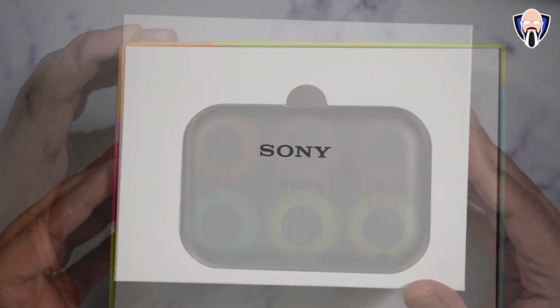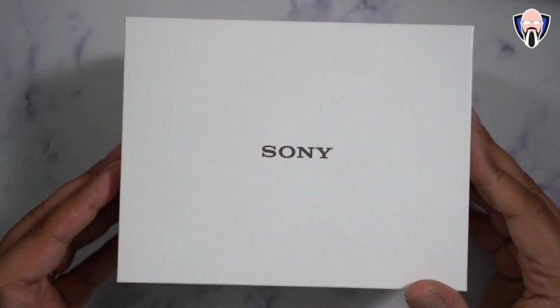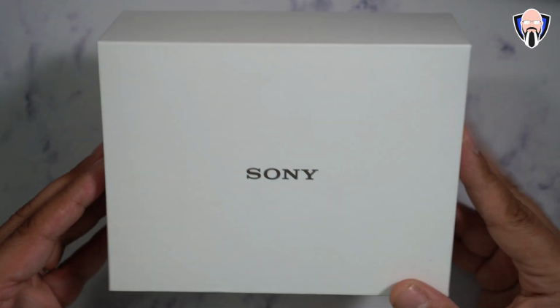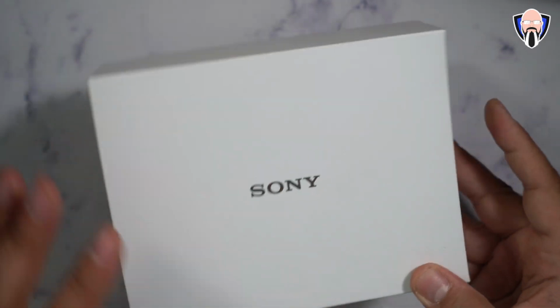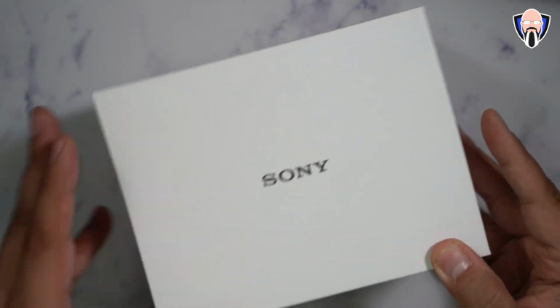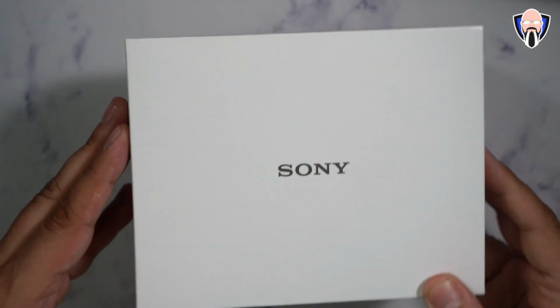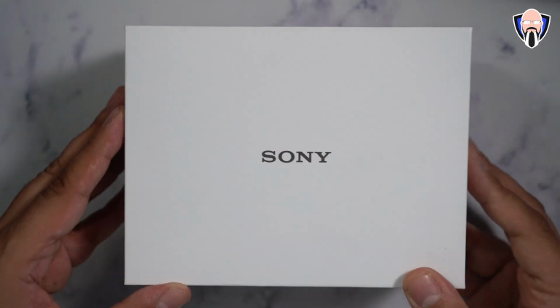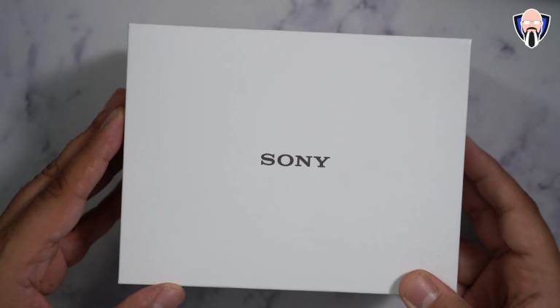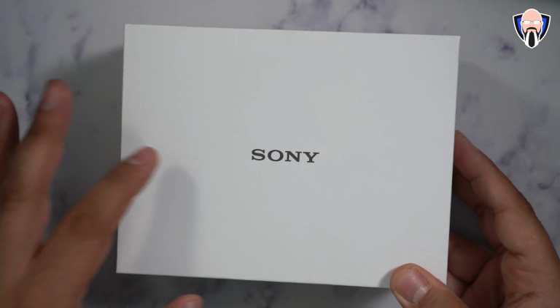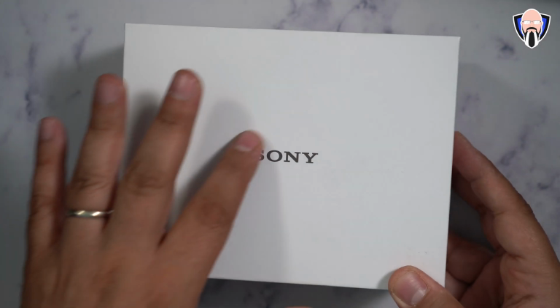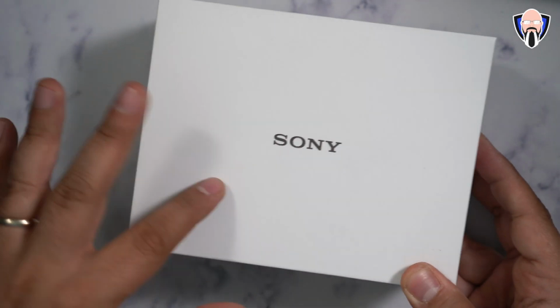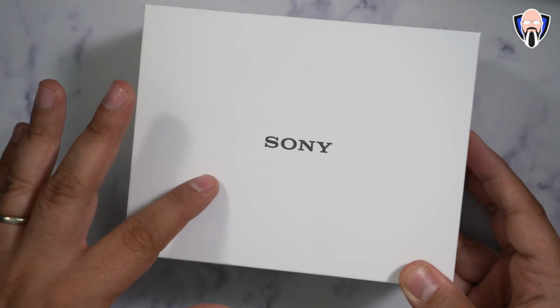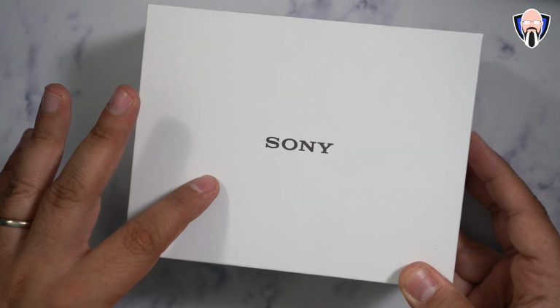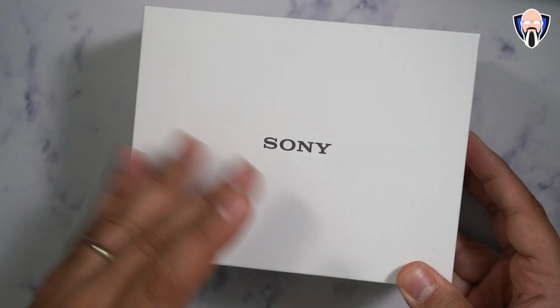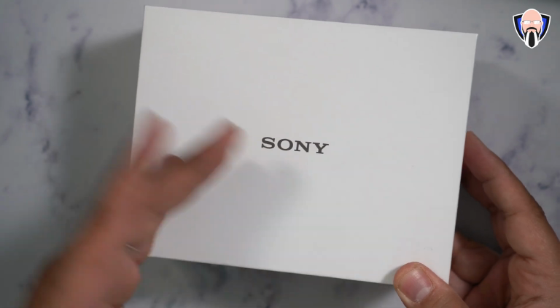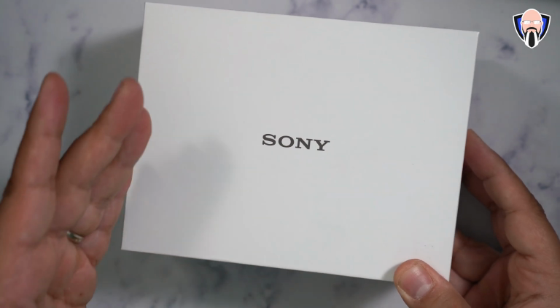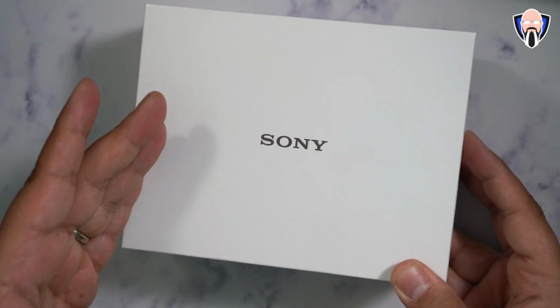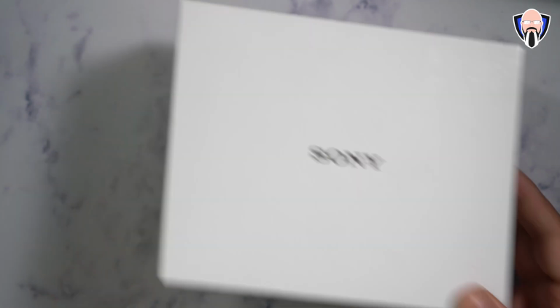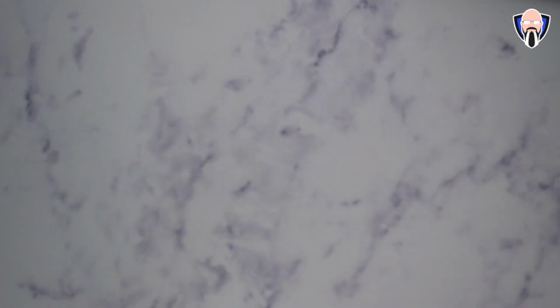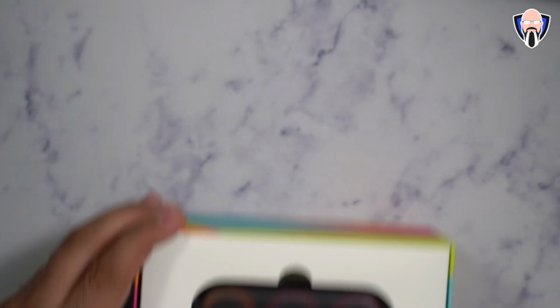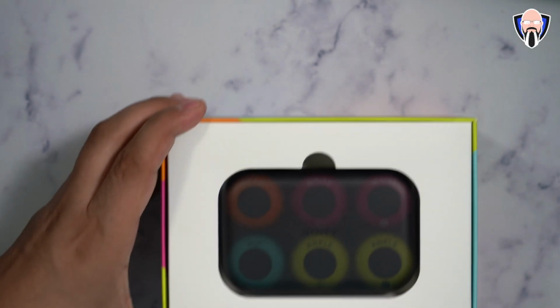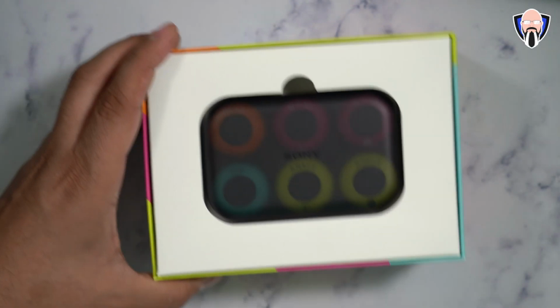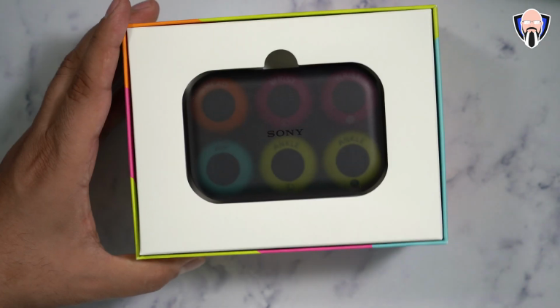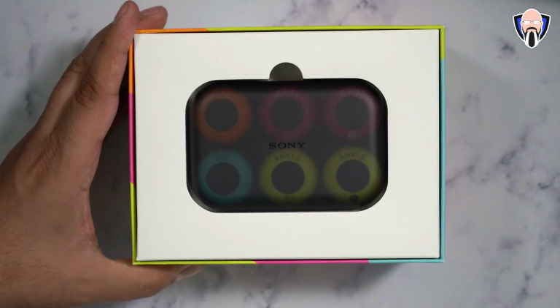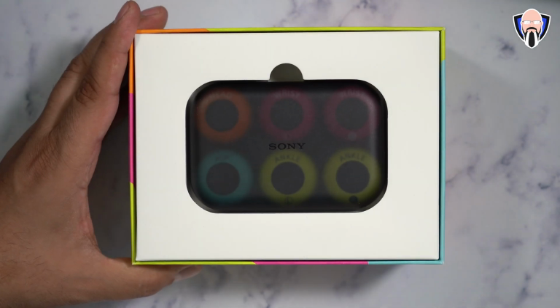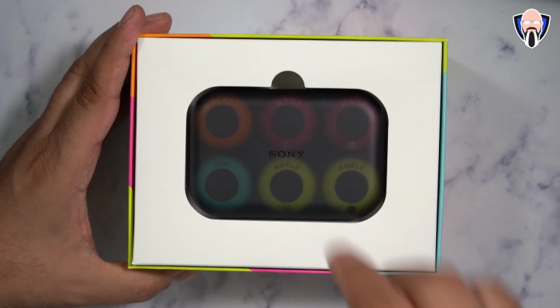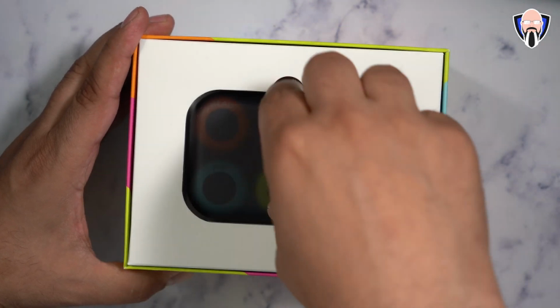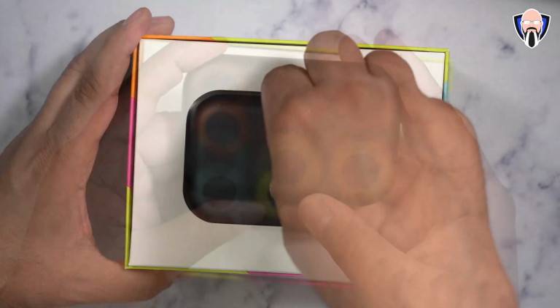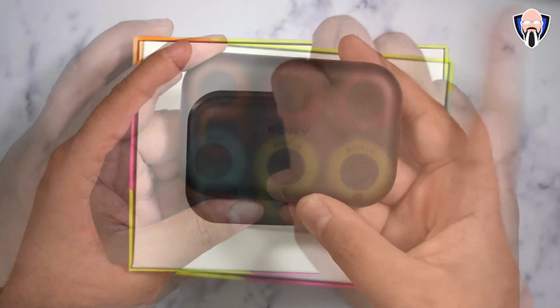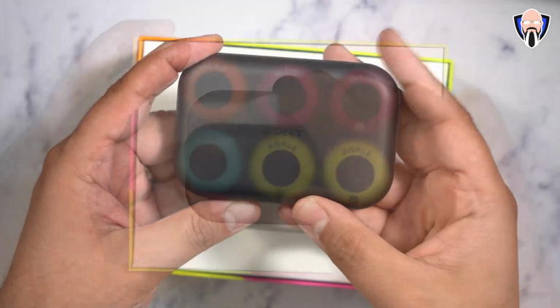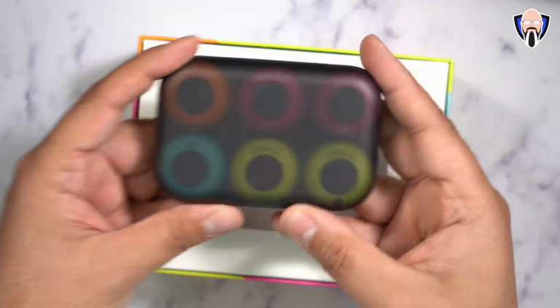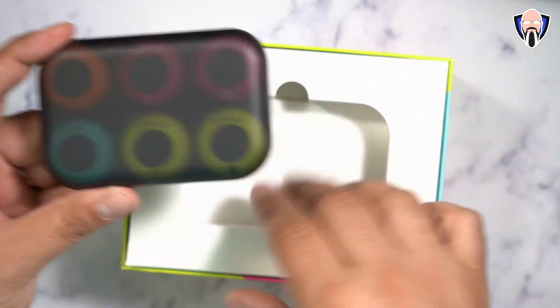The package they sent me — I'm not sure if this is going to be the retail version, but it isn't very descriptive on the front, it just says Sony. When you open it up, you're pretty much greeted directly with the Mocopi sensors.